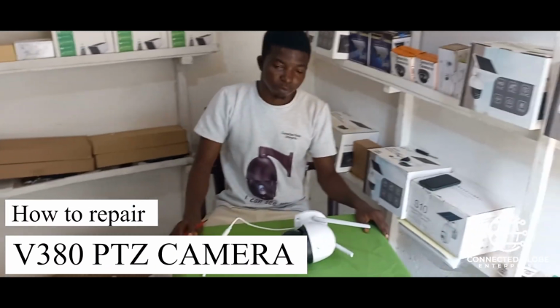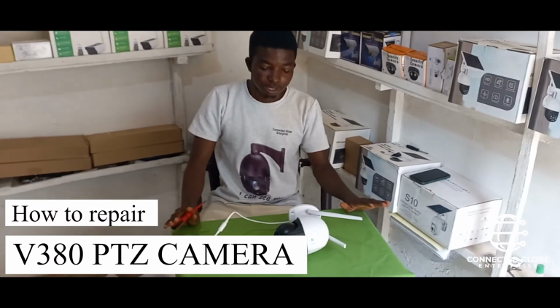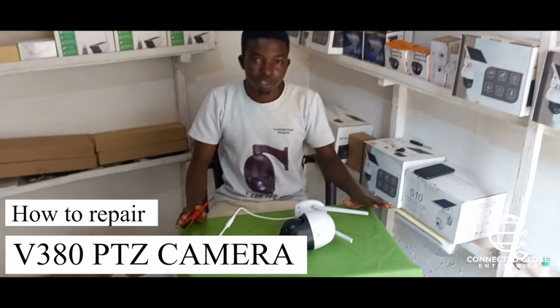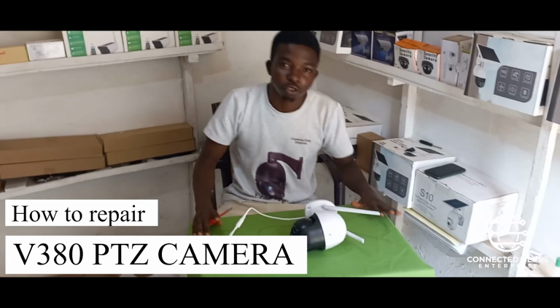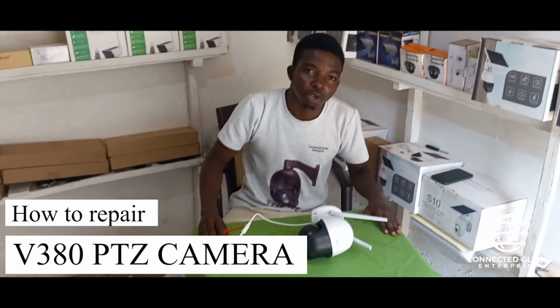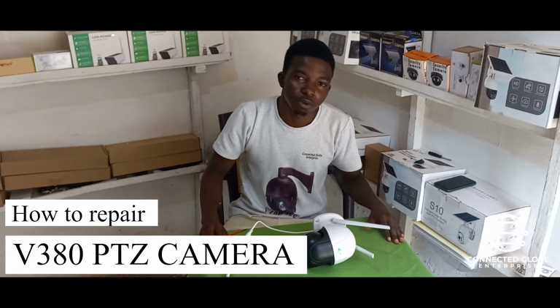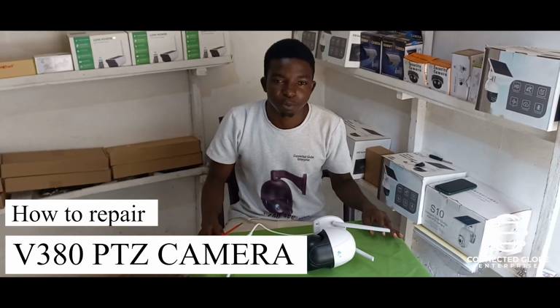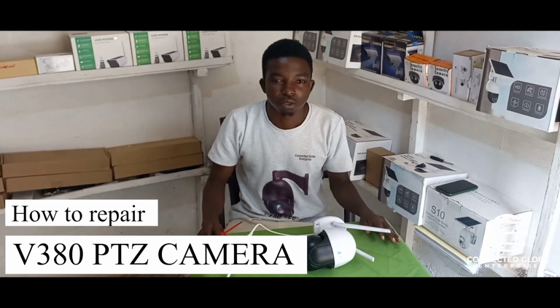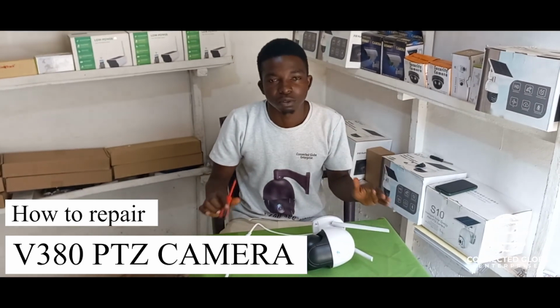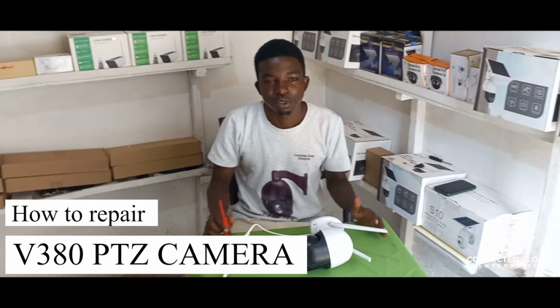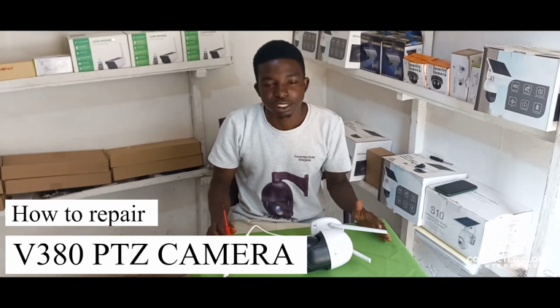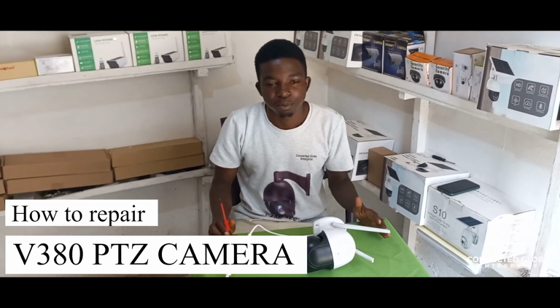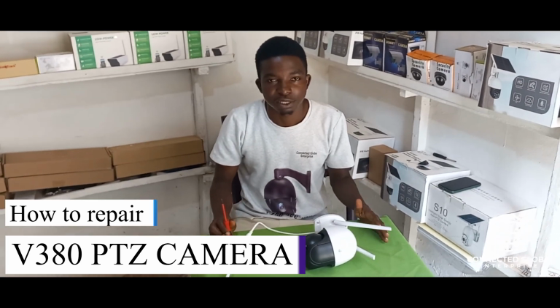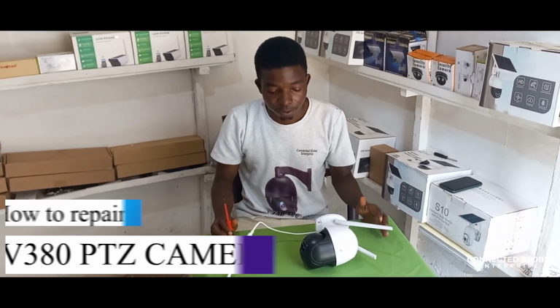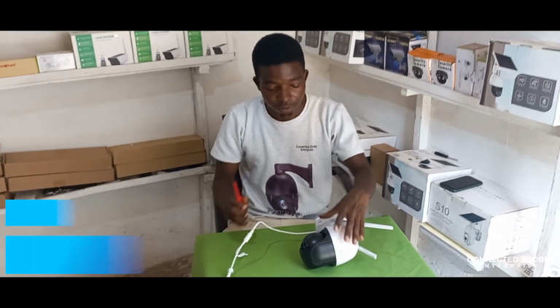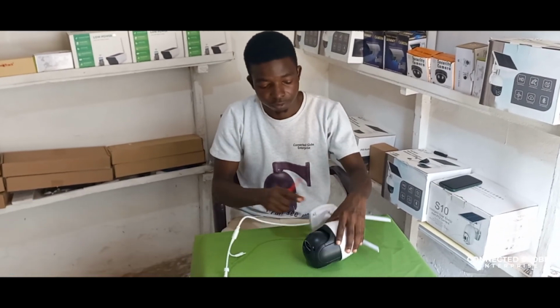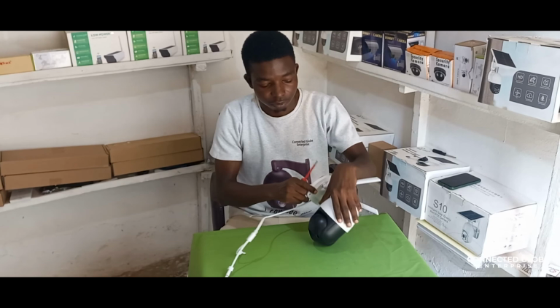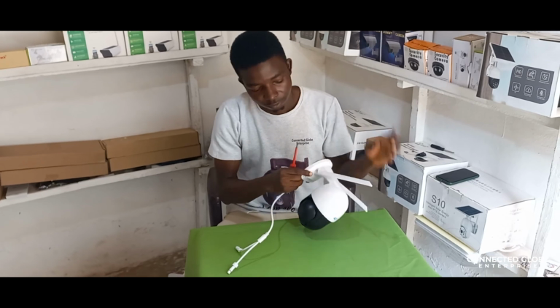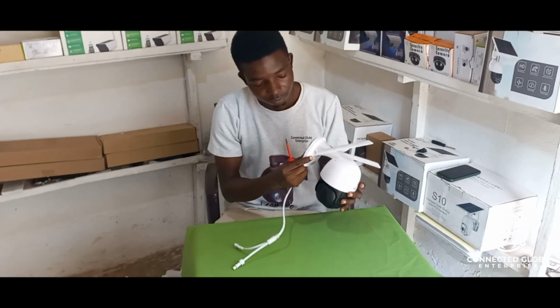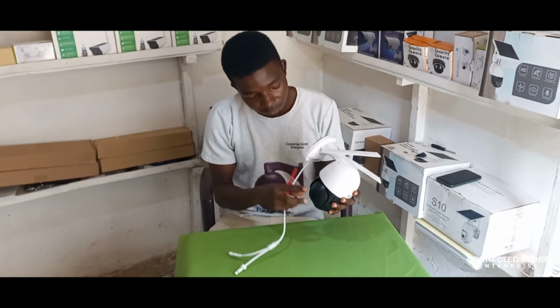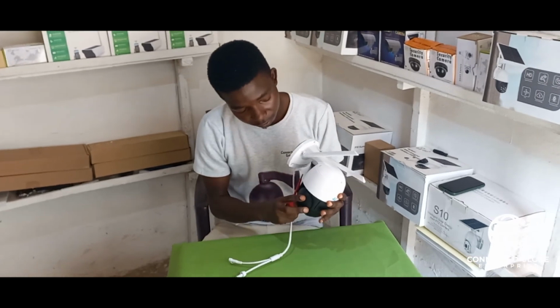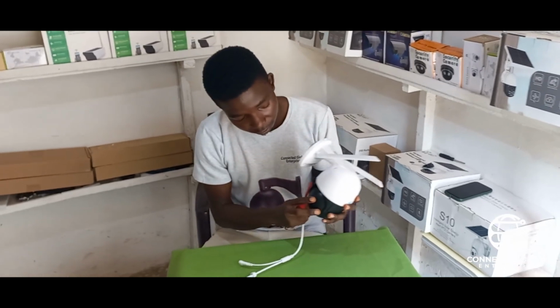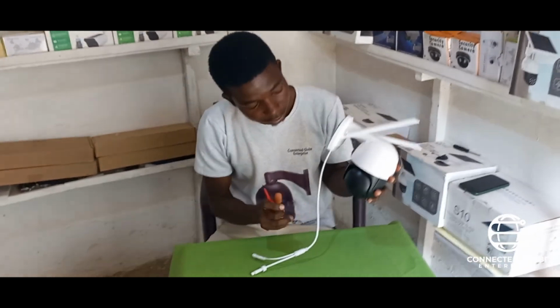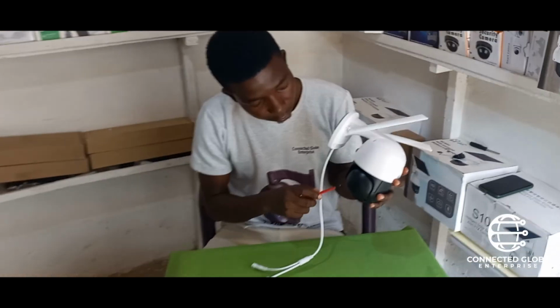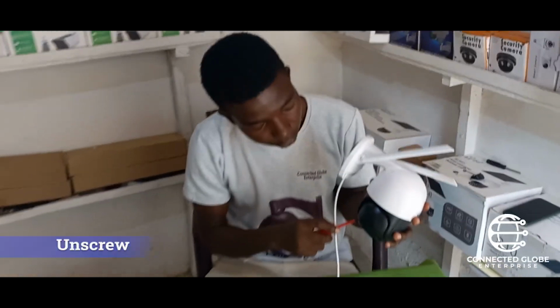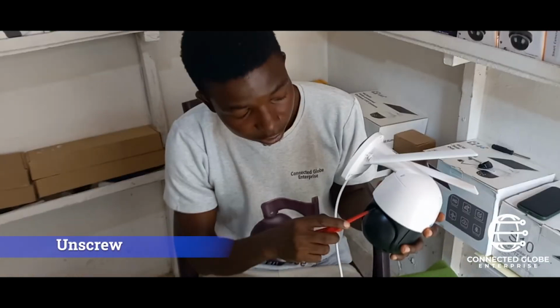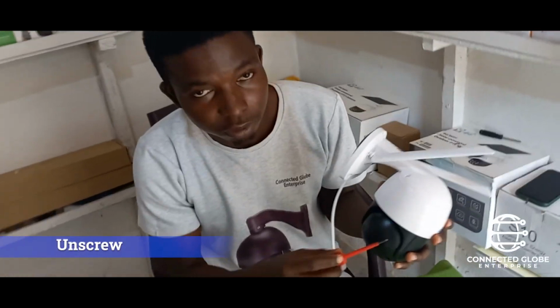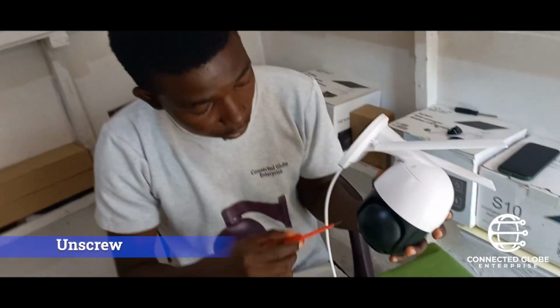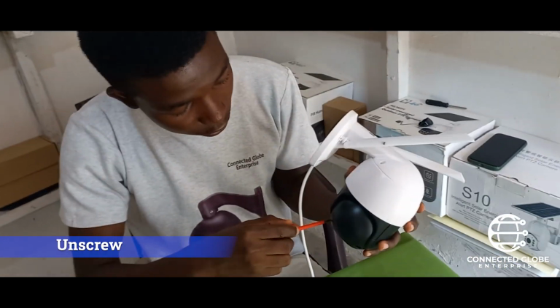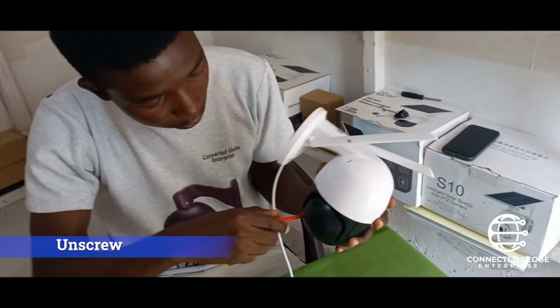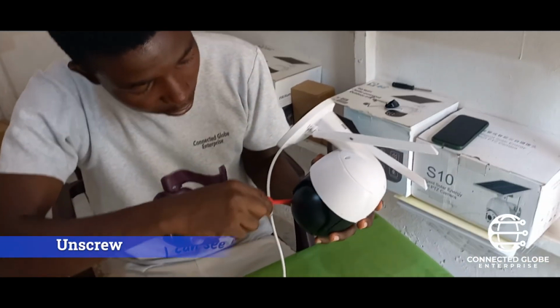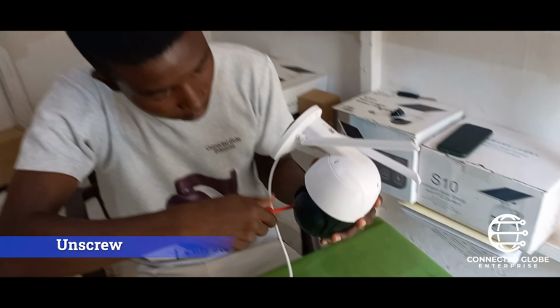In this video I'll be showing you how you can repair your V380 PTZ camera. There are four screws here — you won't miss these spots.